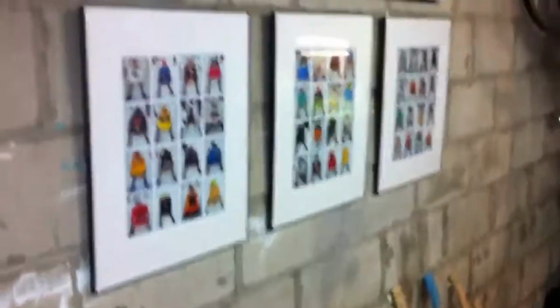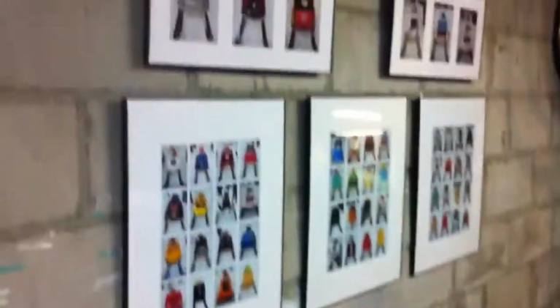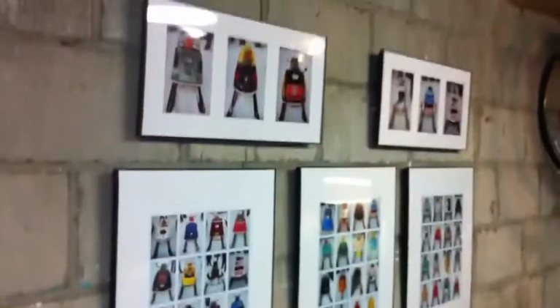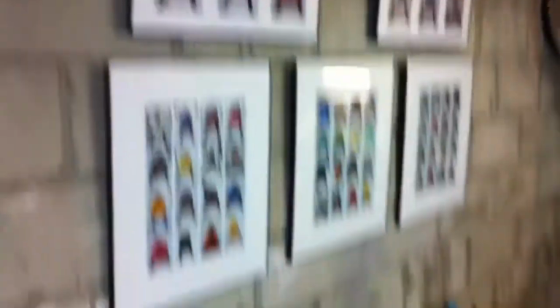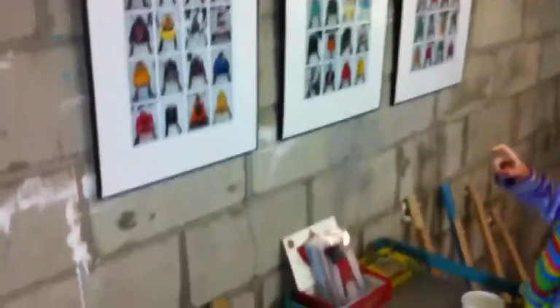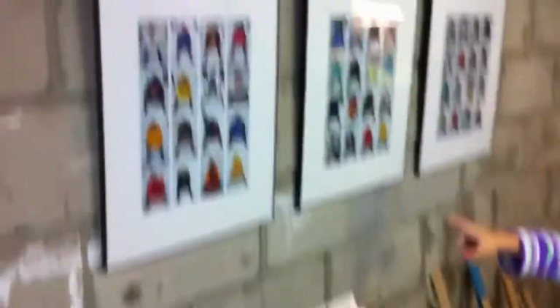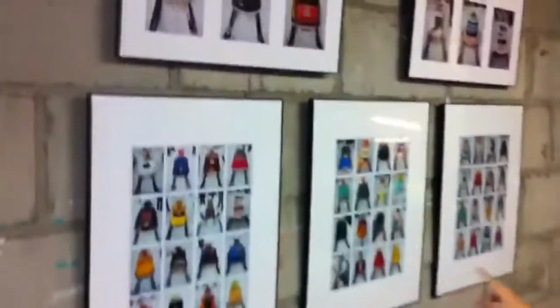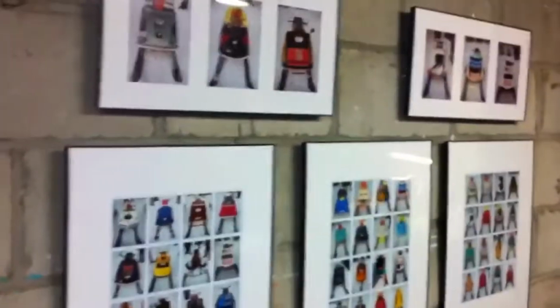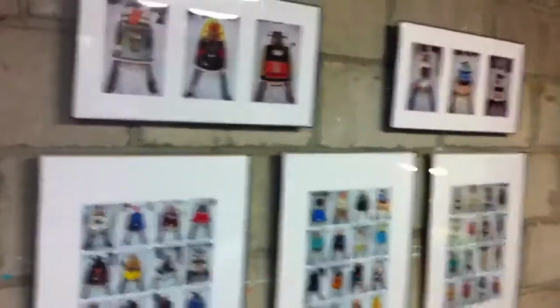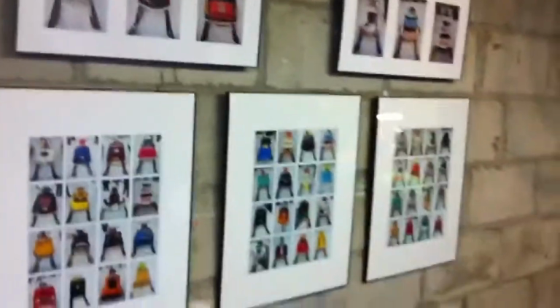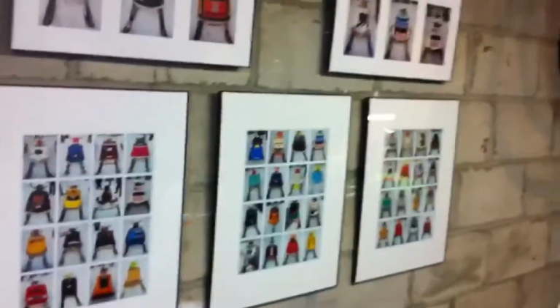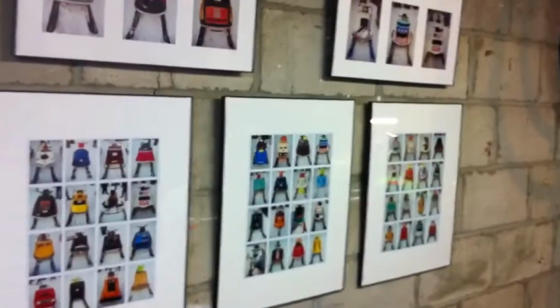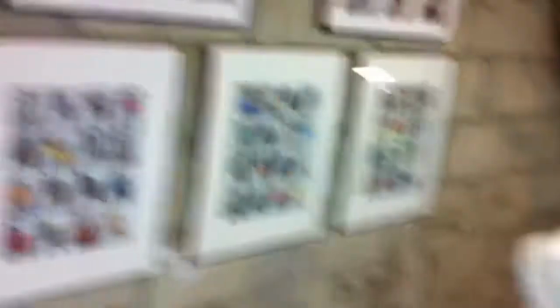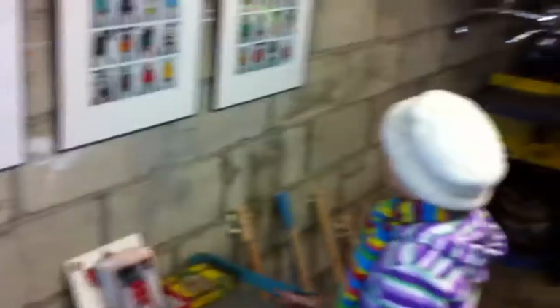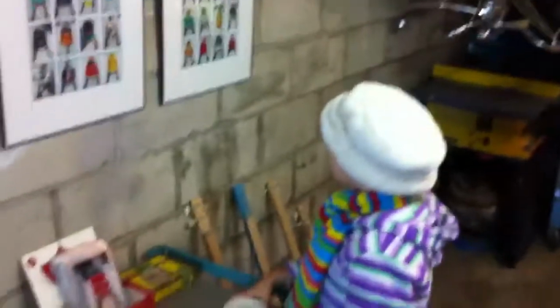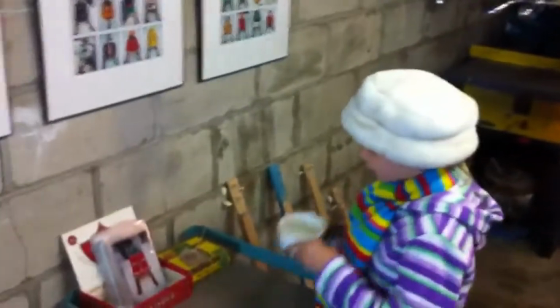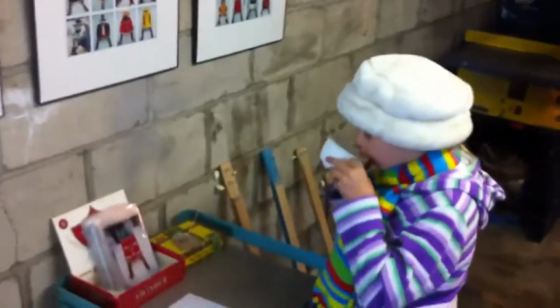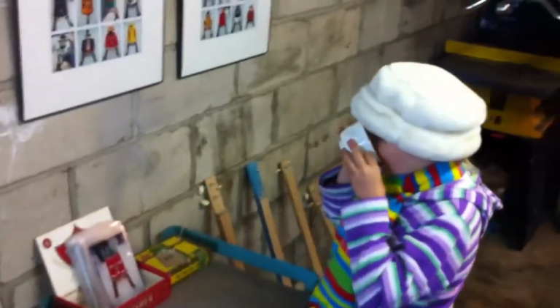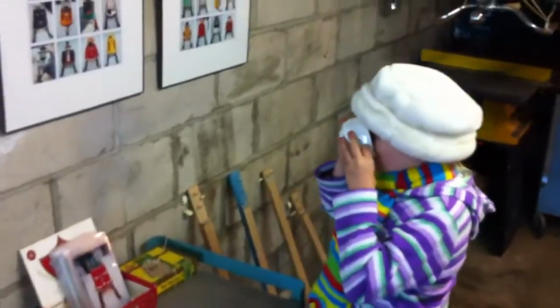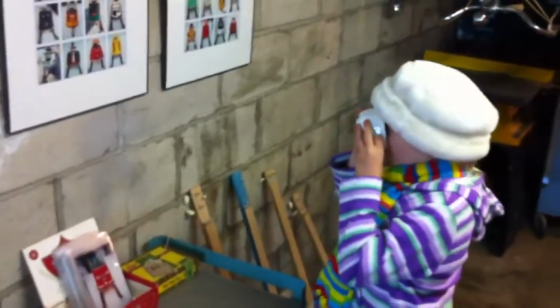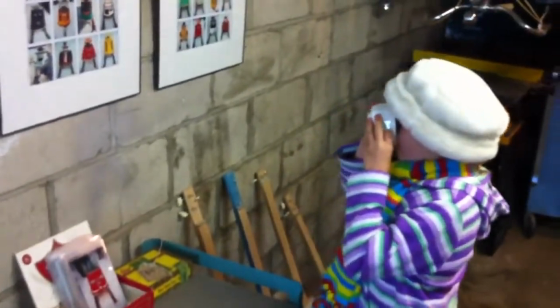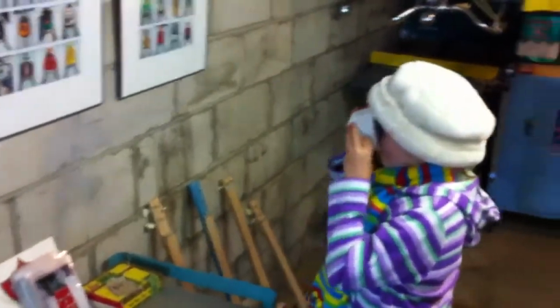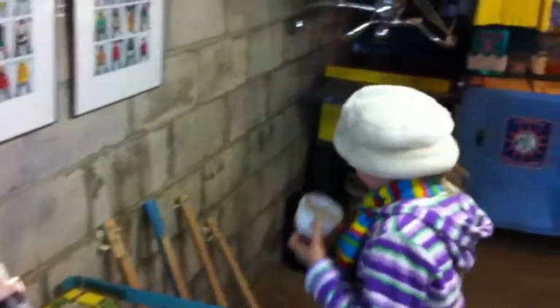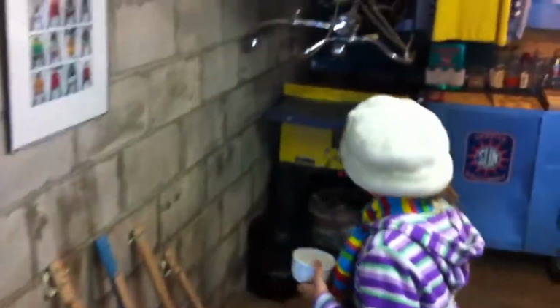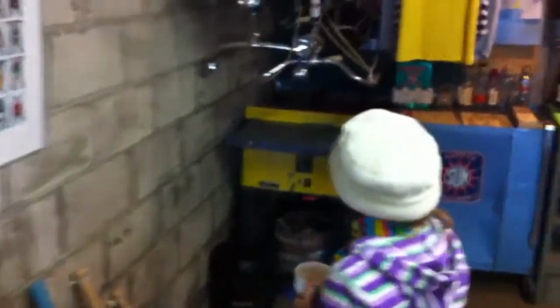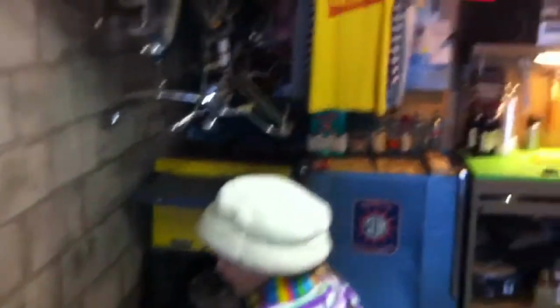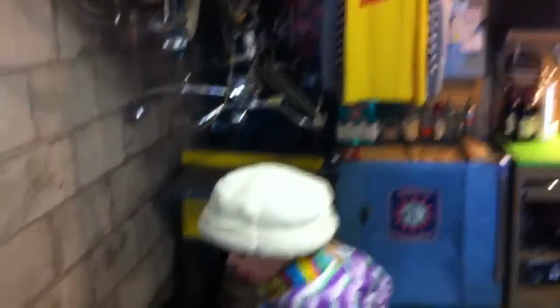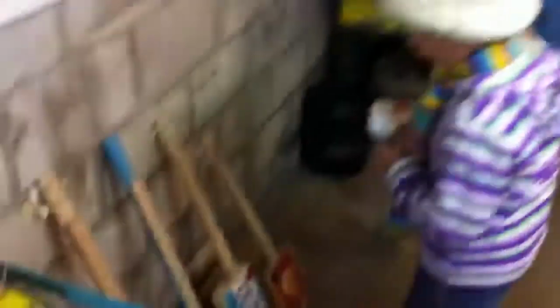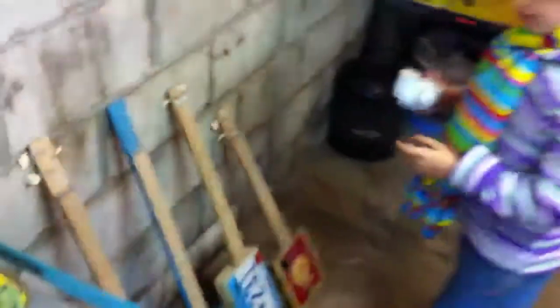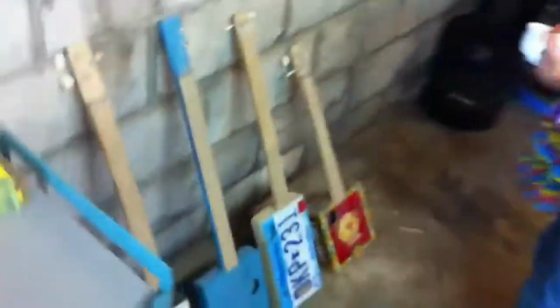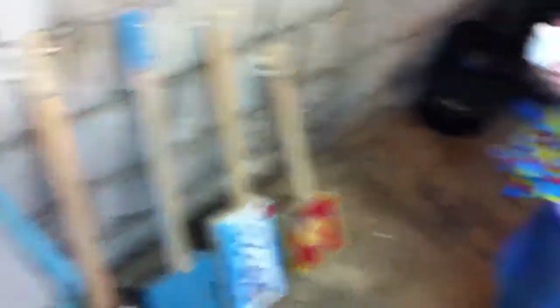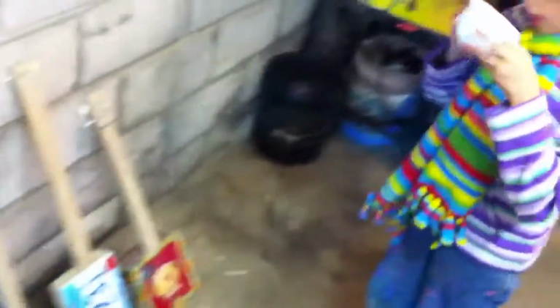Here's some snowmobiles that my dad took pictures of. And here's some more of the guitars.